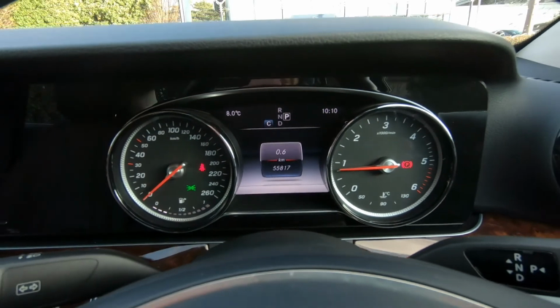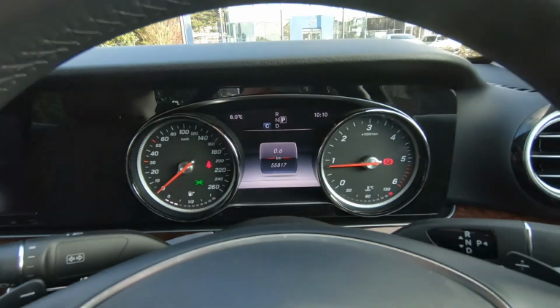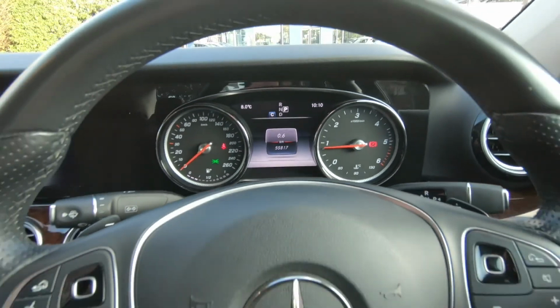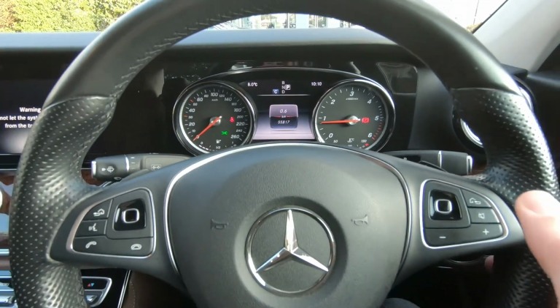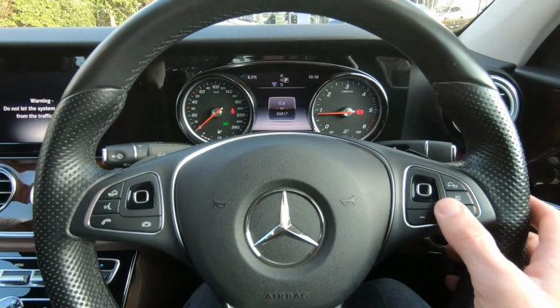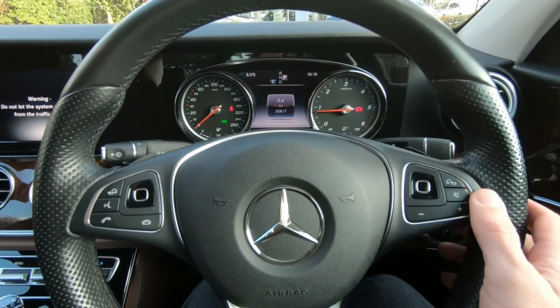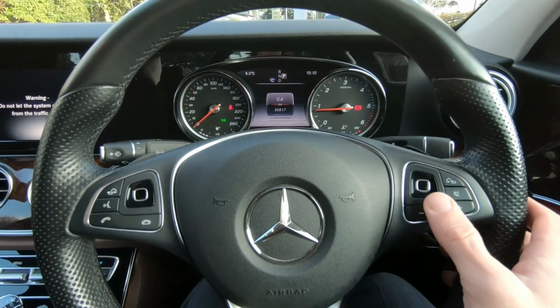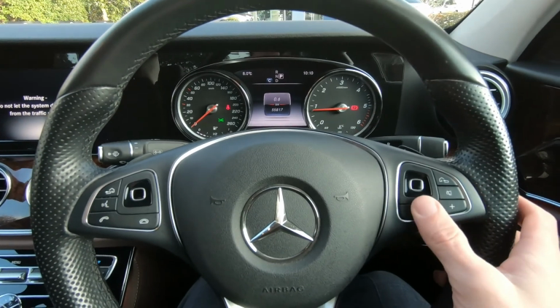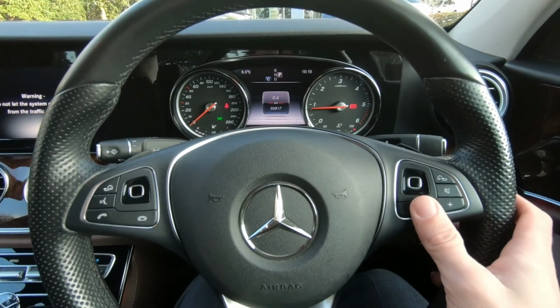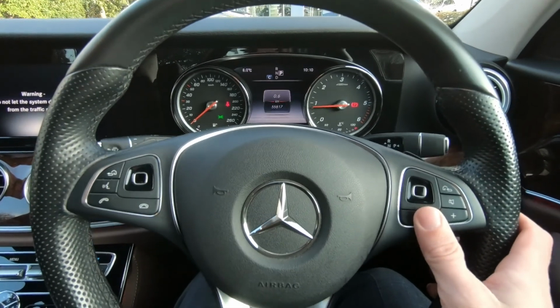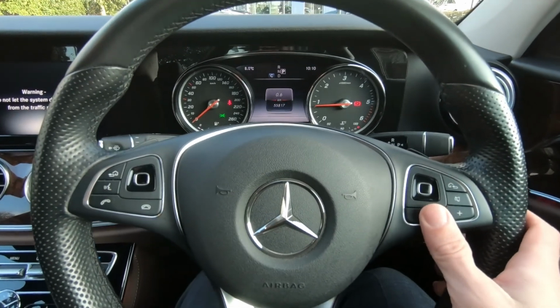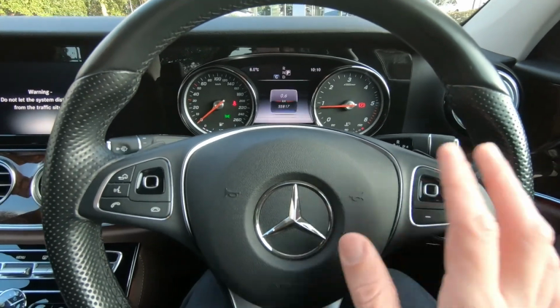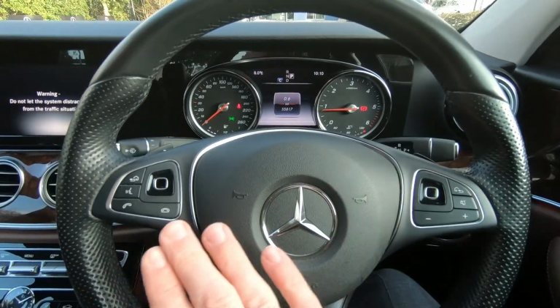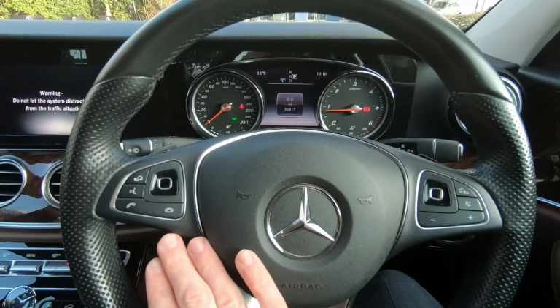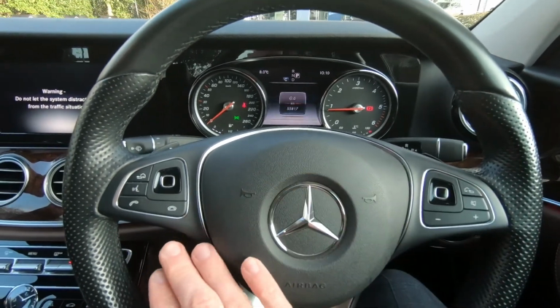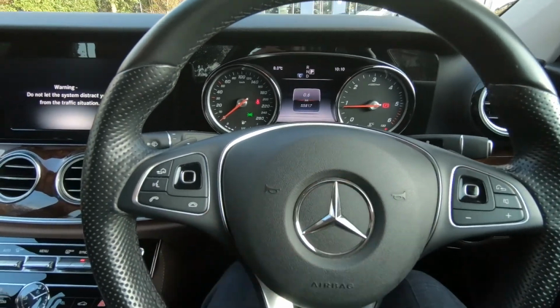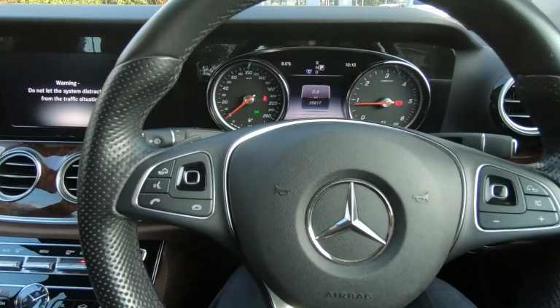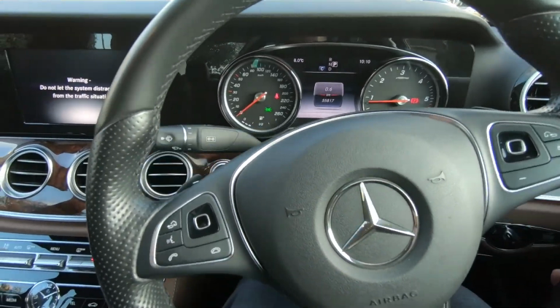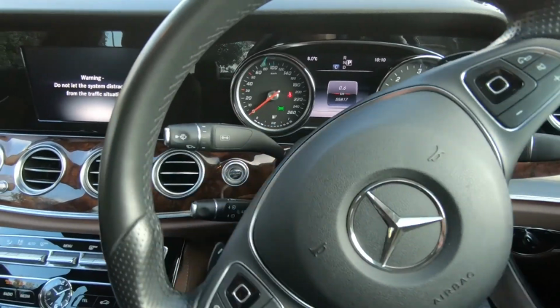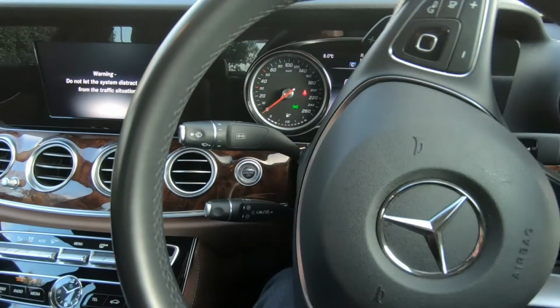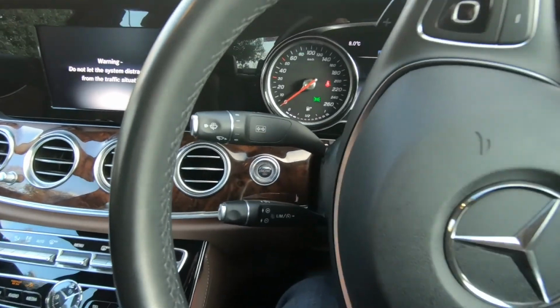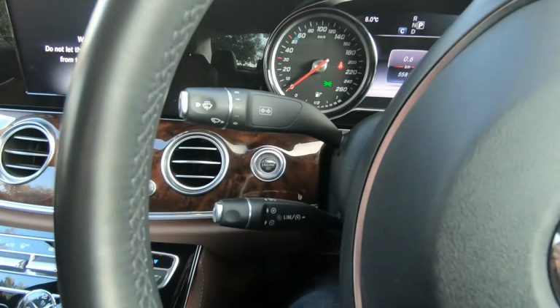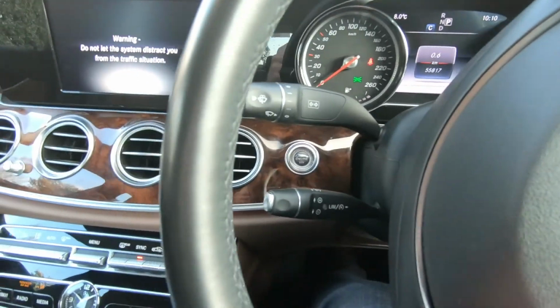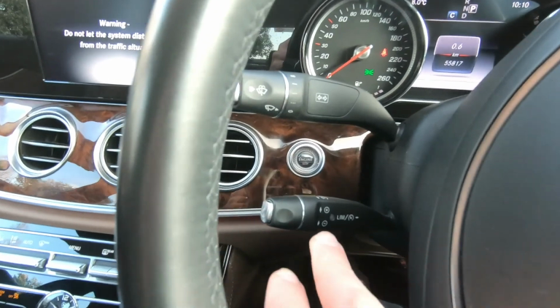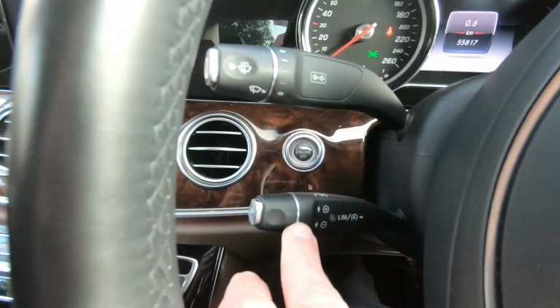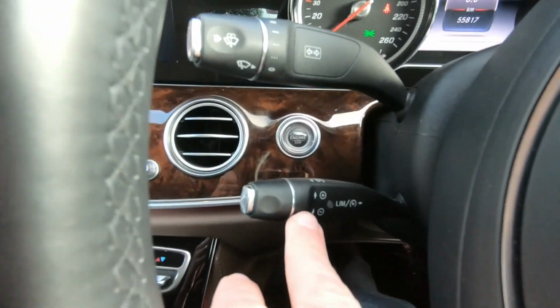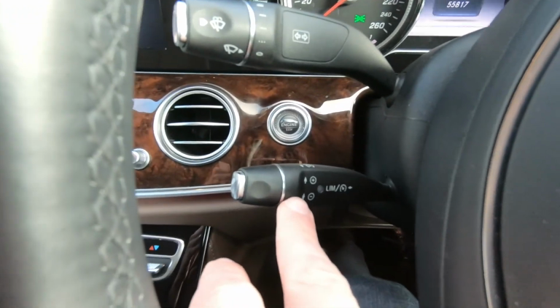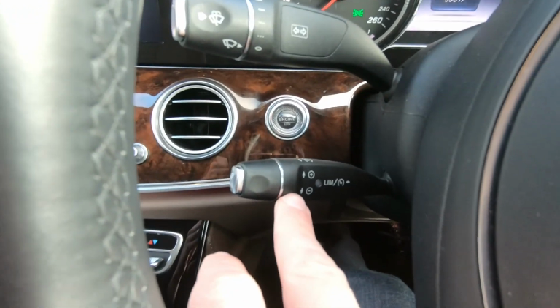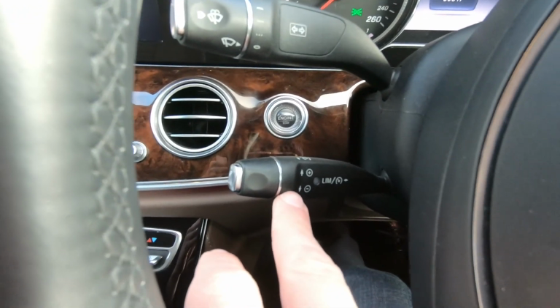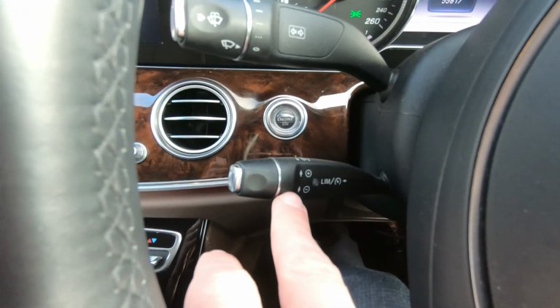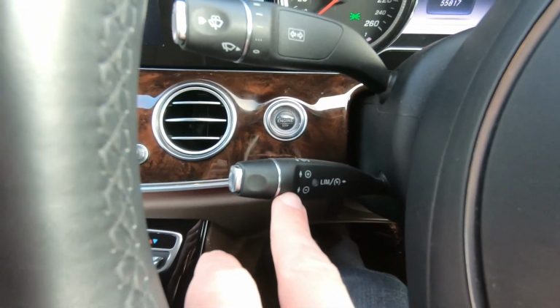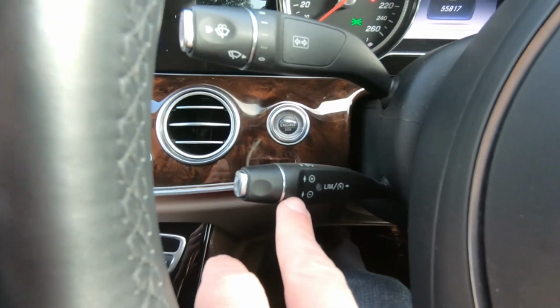On the steering wheel you can control your radio stations and your Bluetooth. You also have cruise control in place as well.